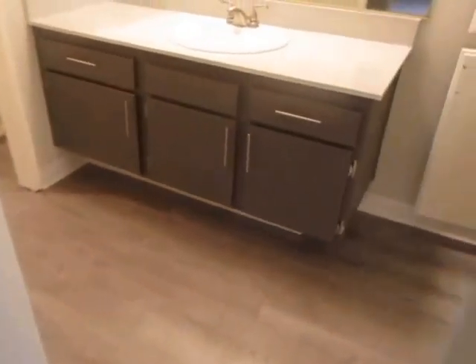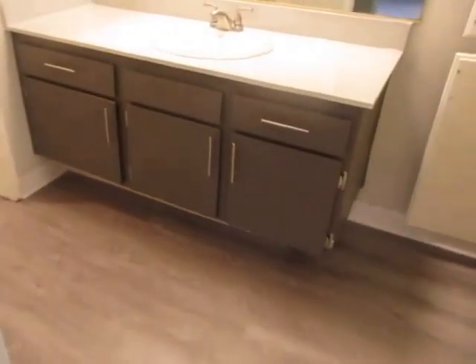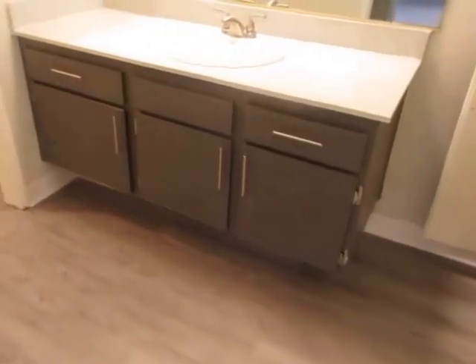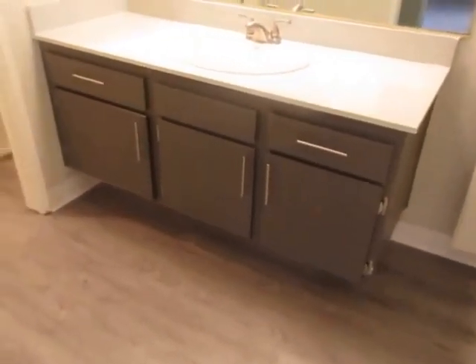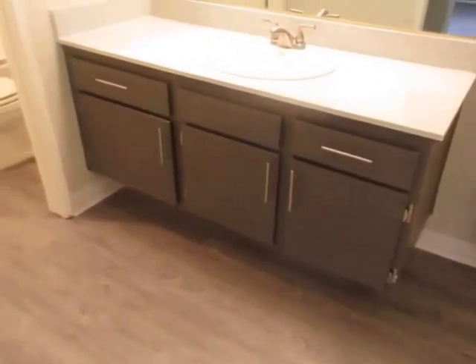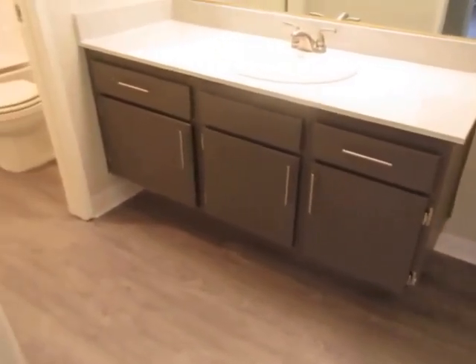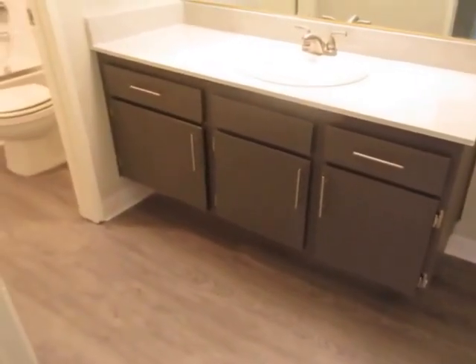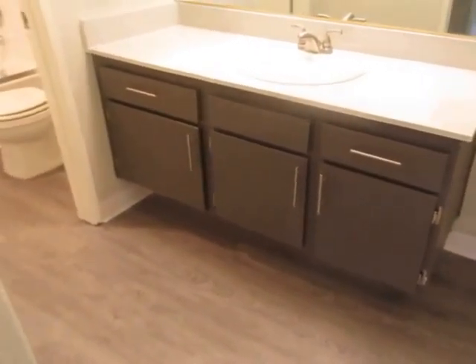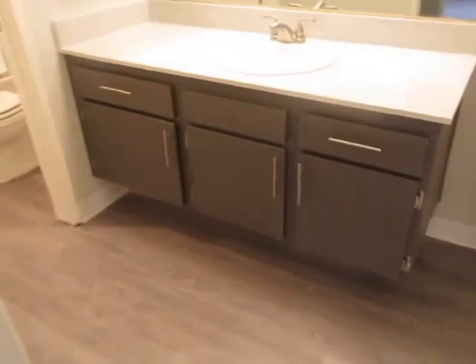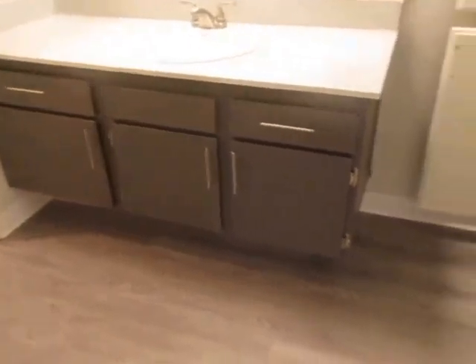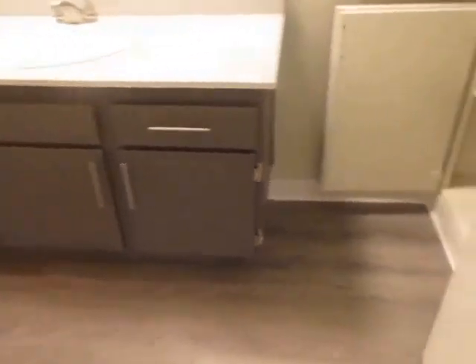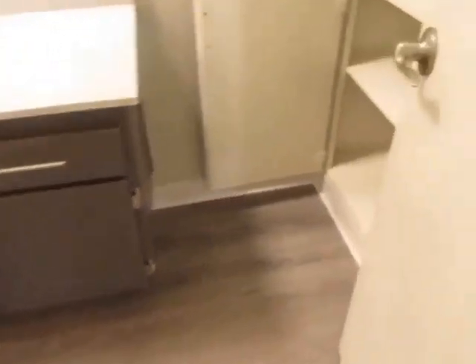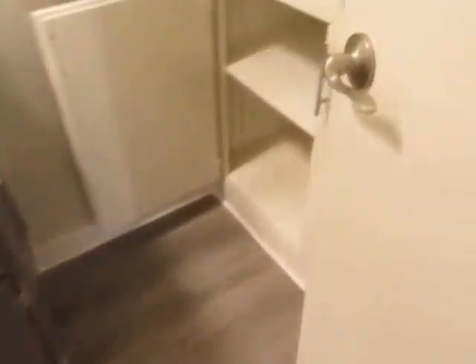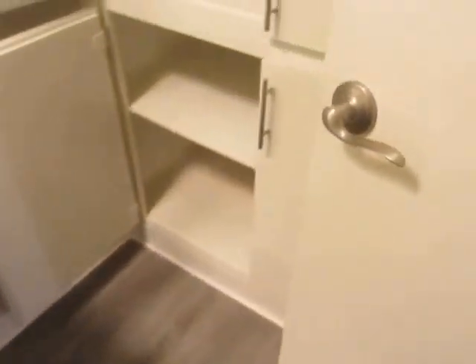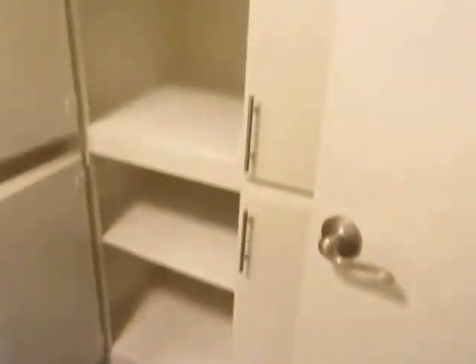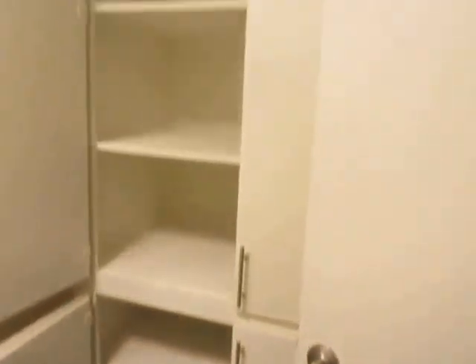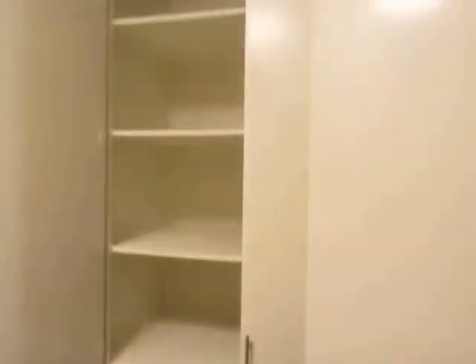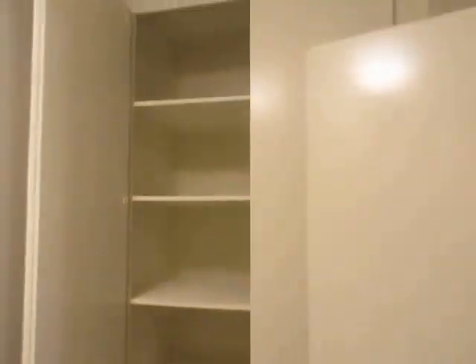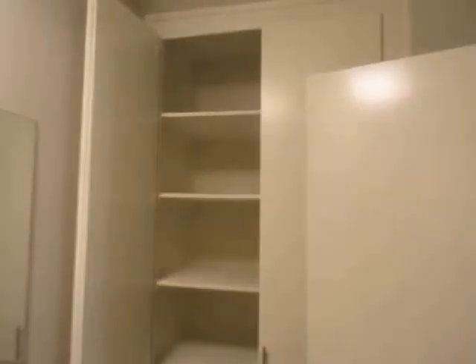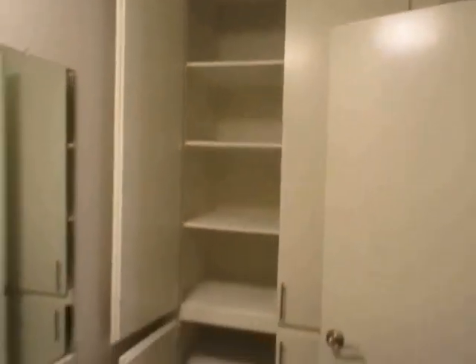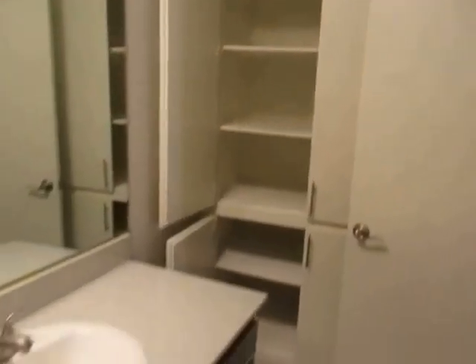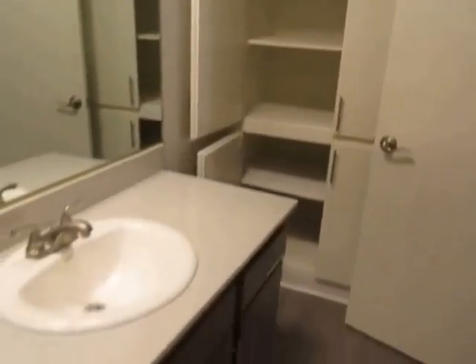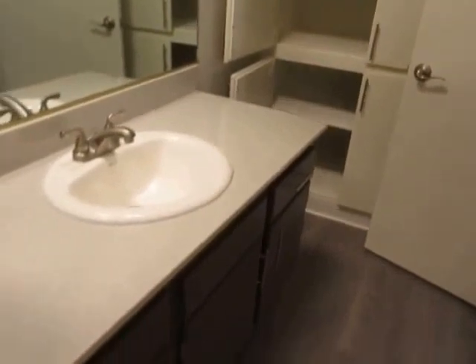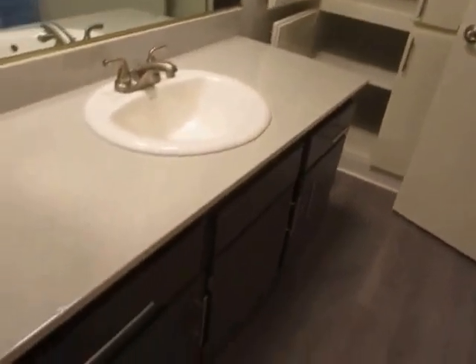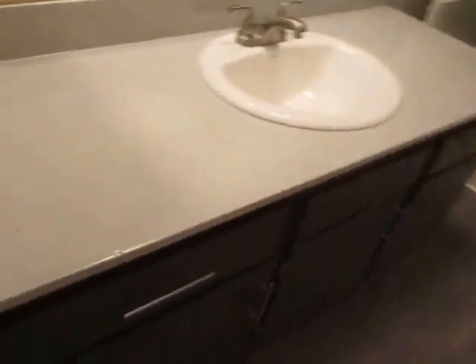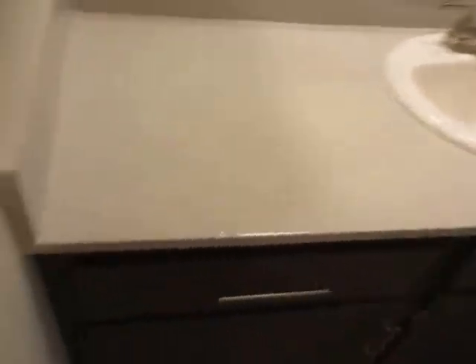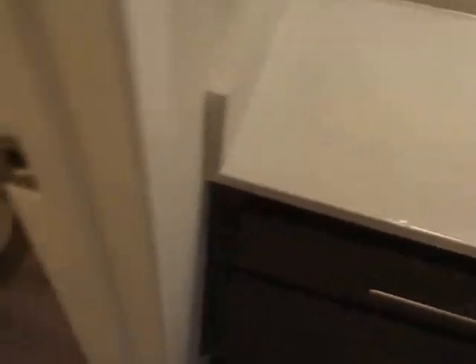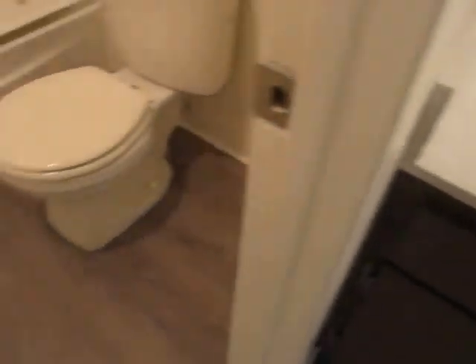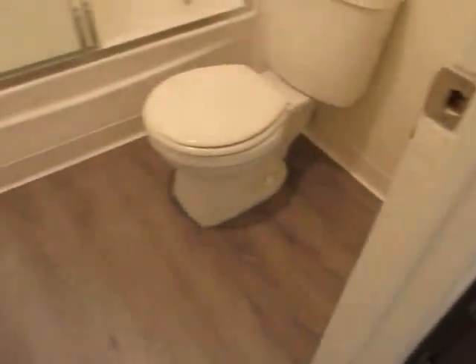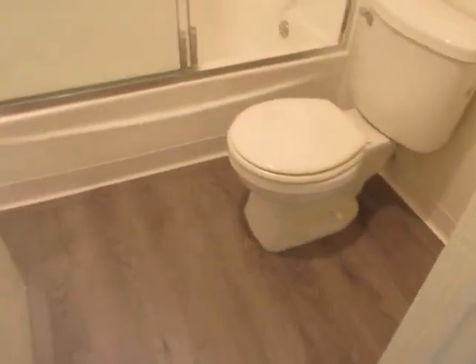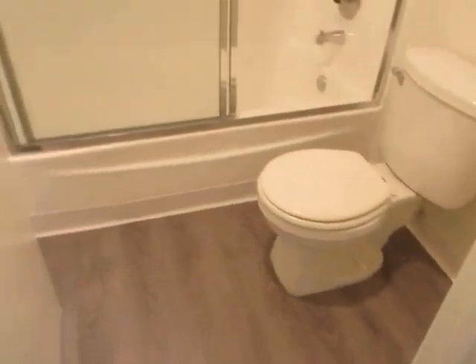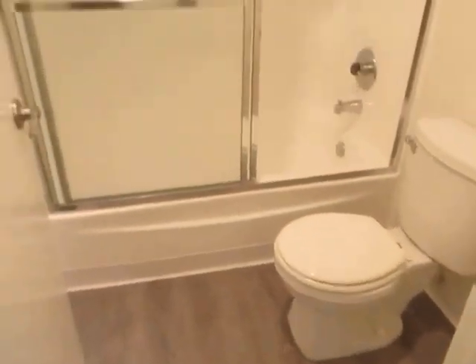The bathroom has a separate vanity area with plenty of counter and cabinet space, and a full tub and shower.